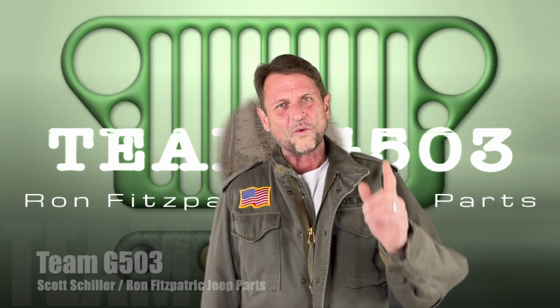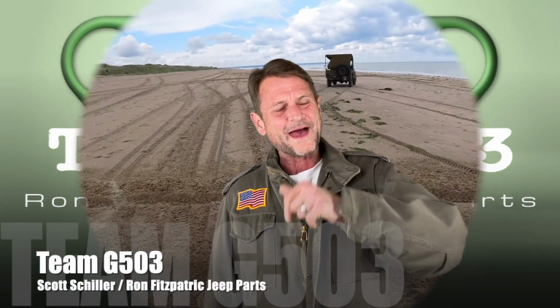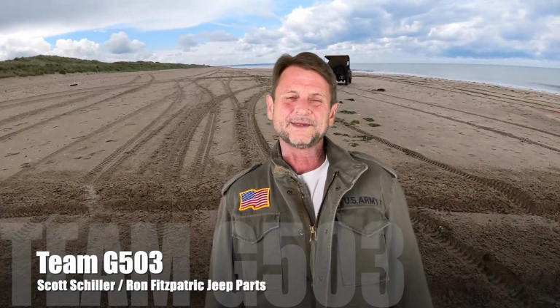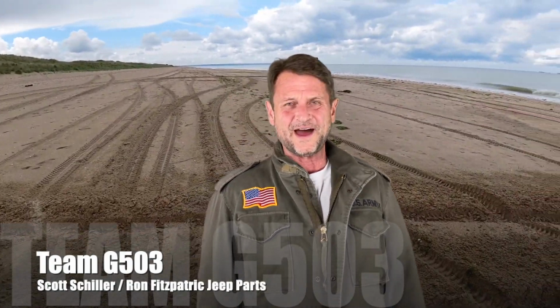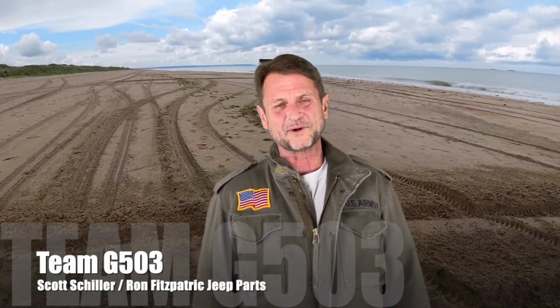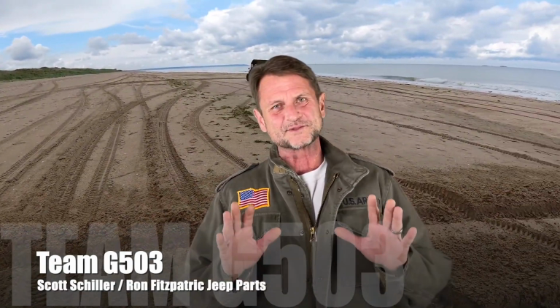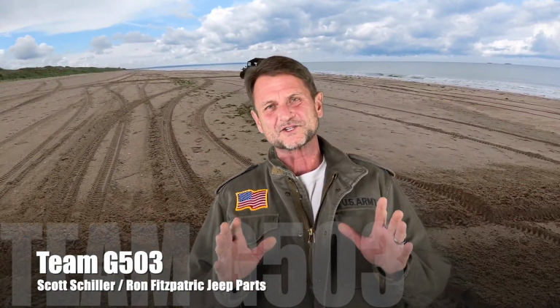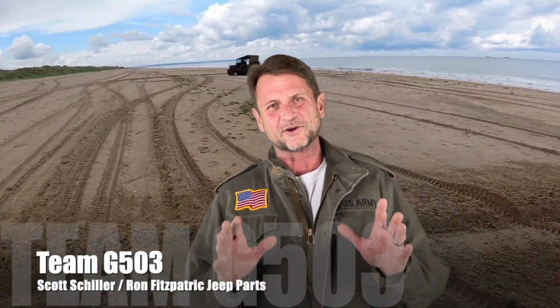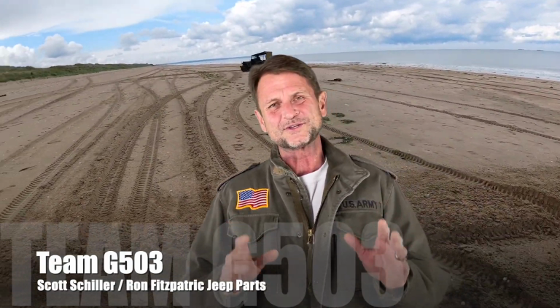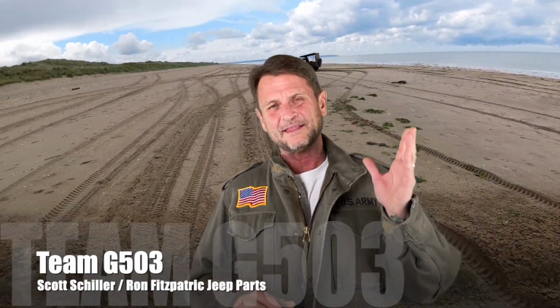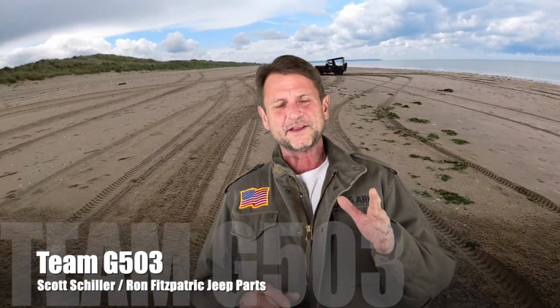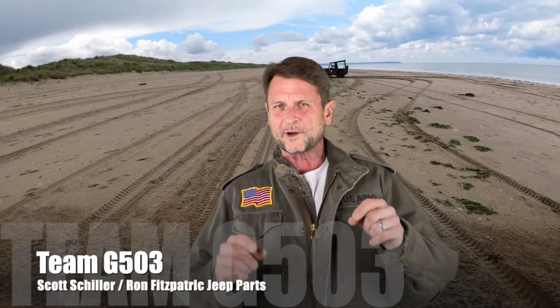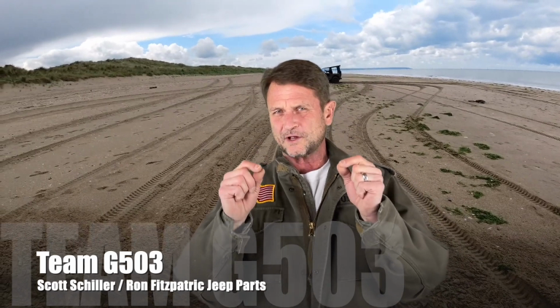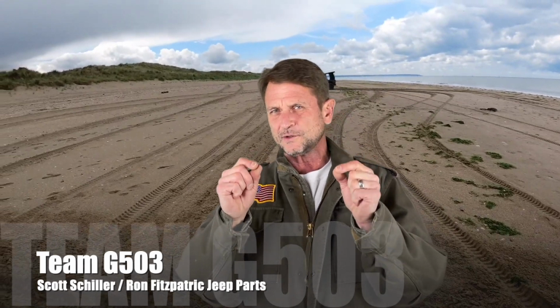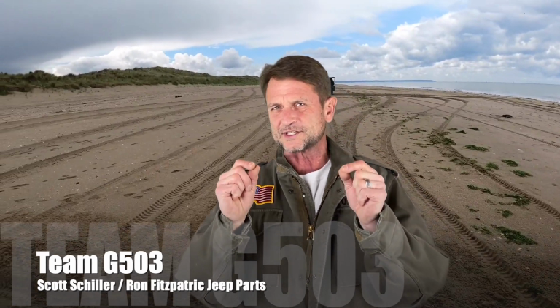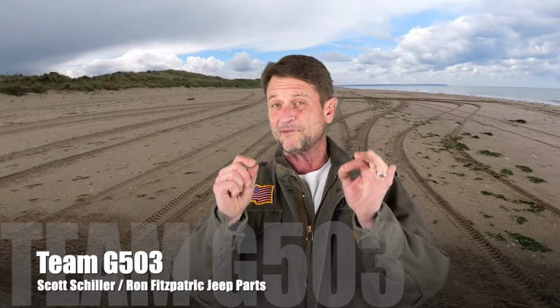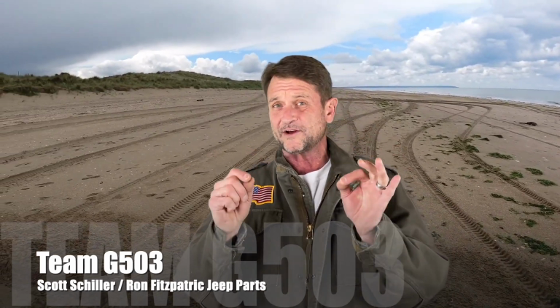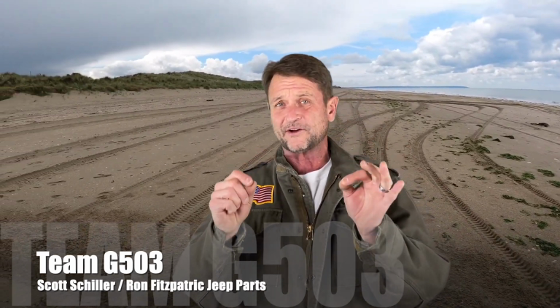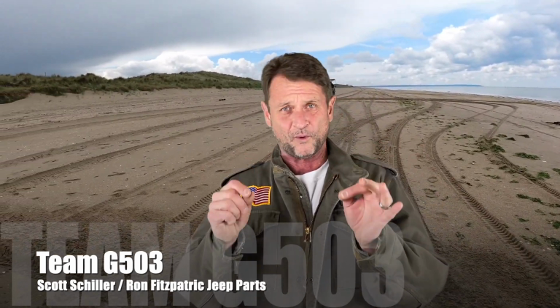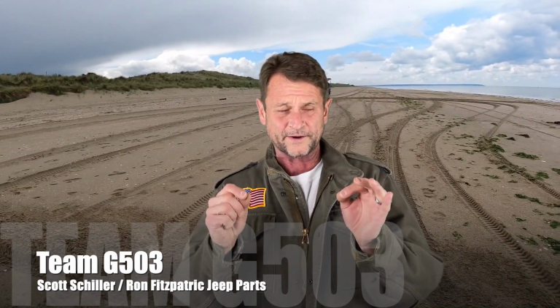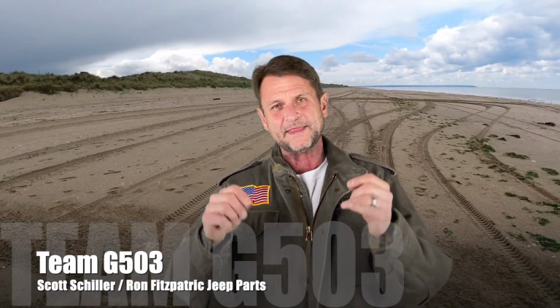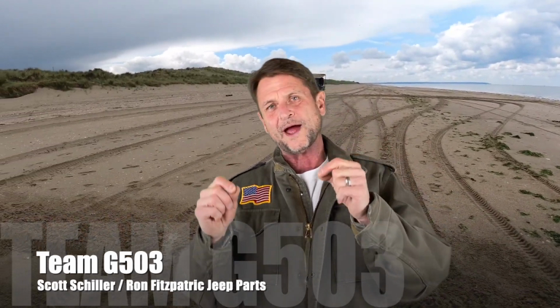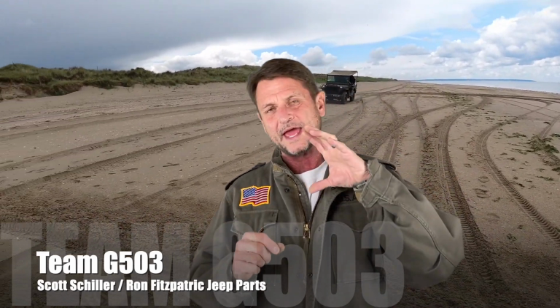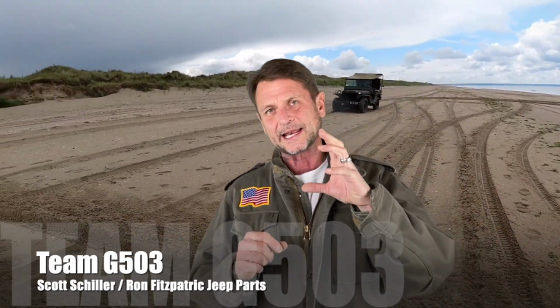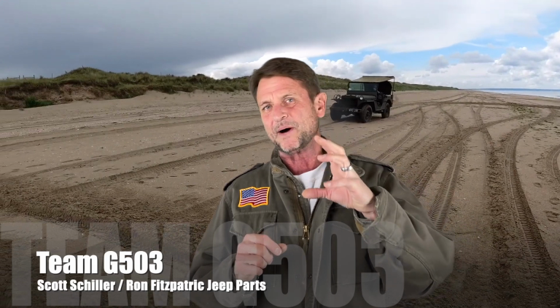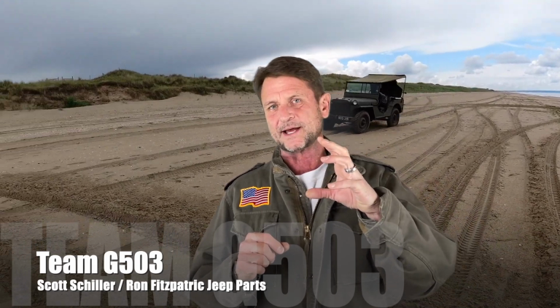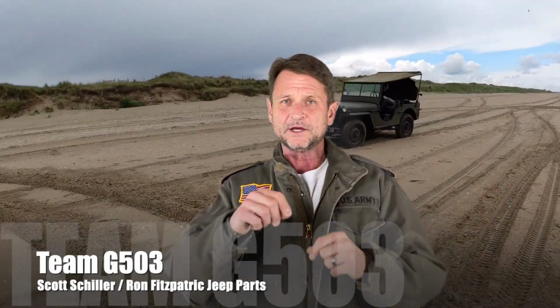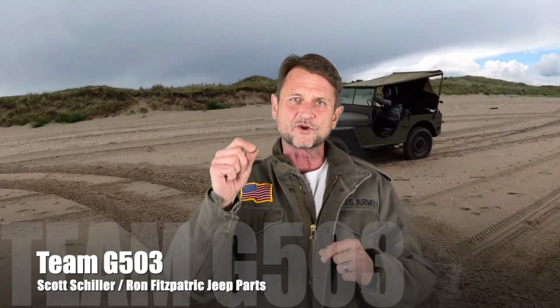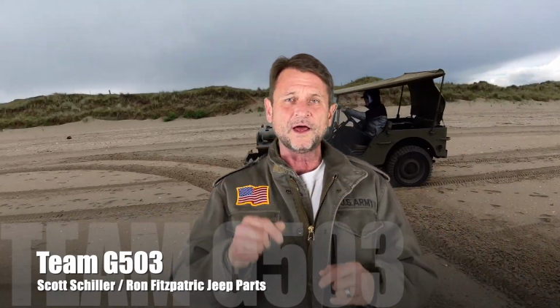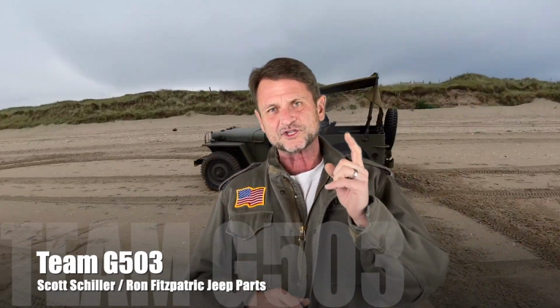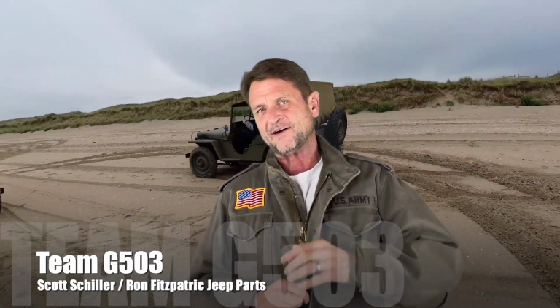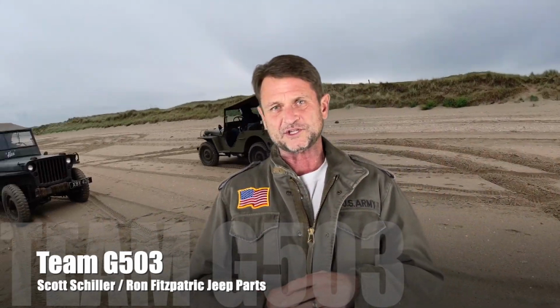Welcome back to Team G503. I am Scott Schiller, your host. In this video, we're going to be installing two simple but very, very important wires that ground the headlamp bucket assembly to the grille on your G503 Jeep.